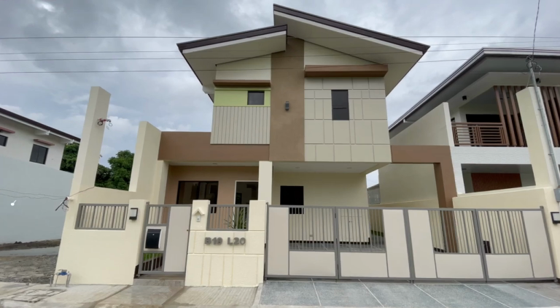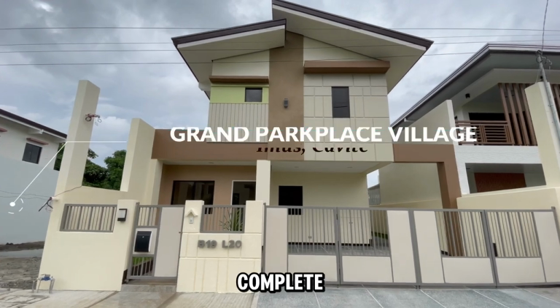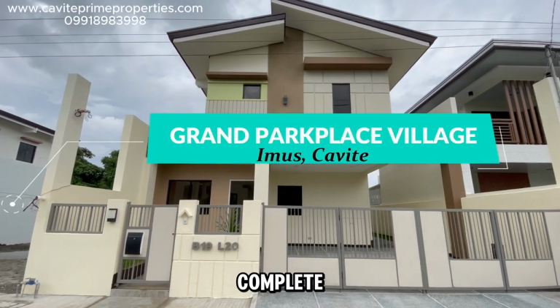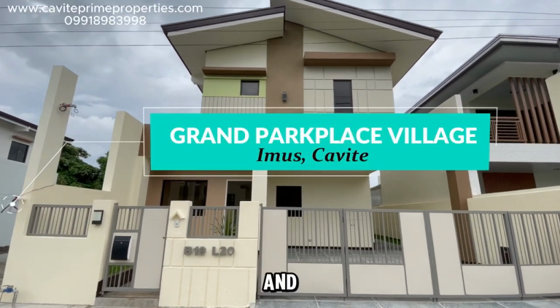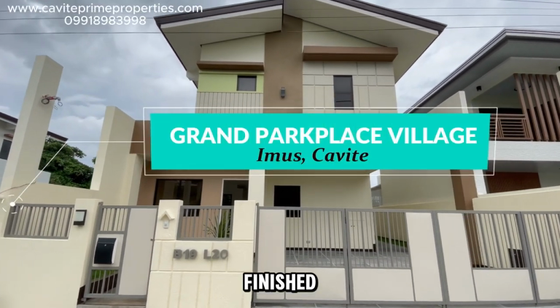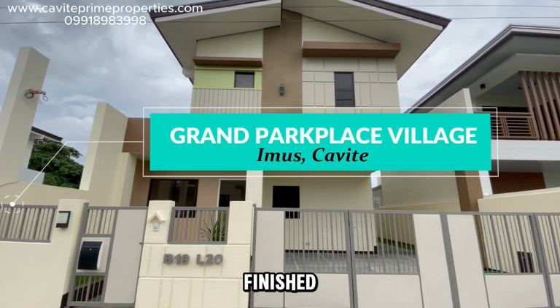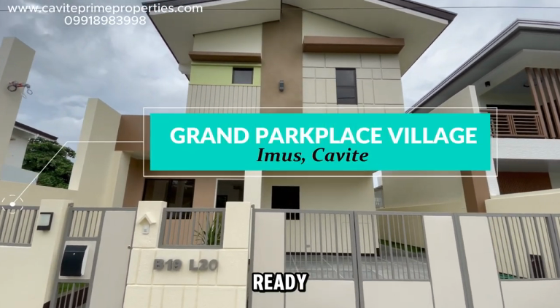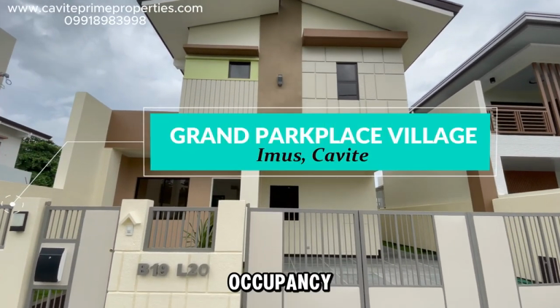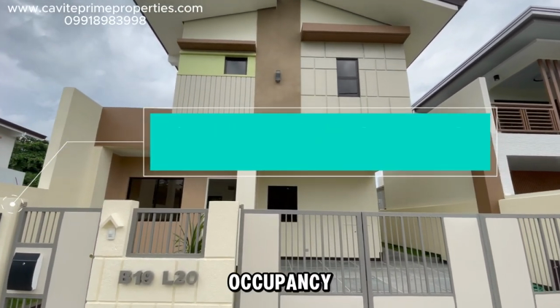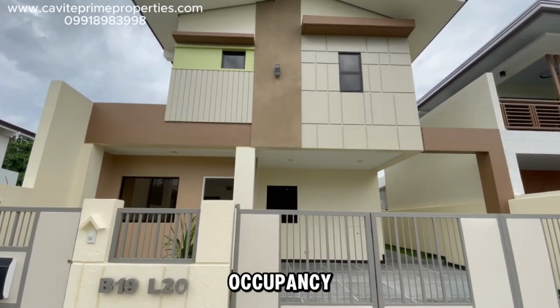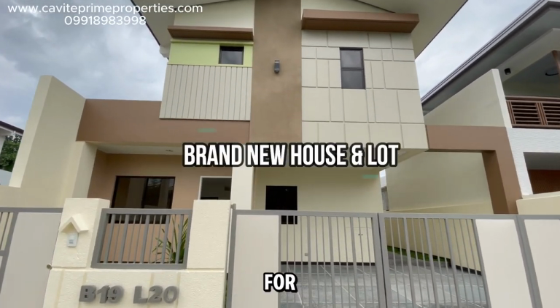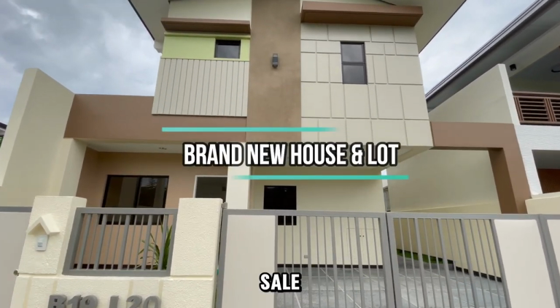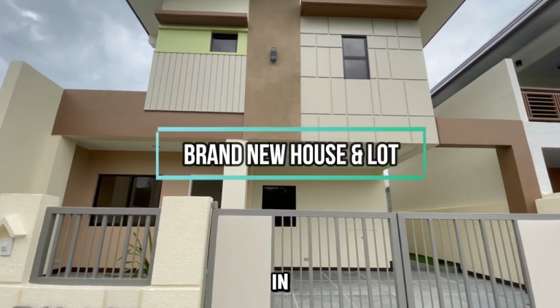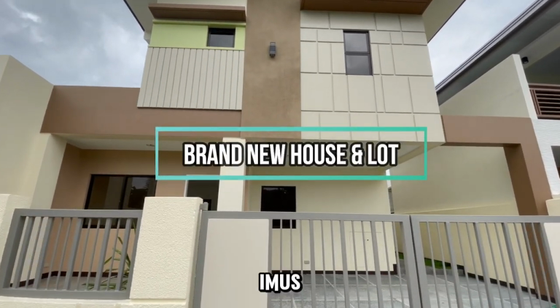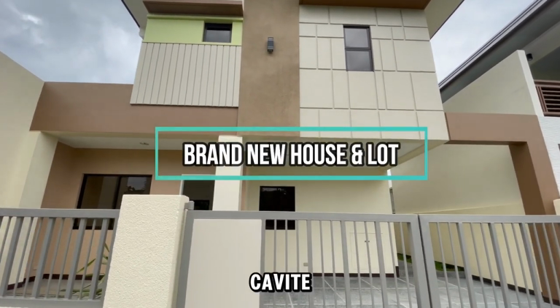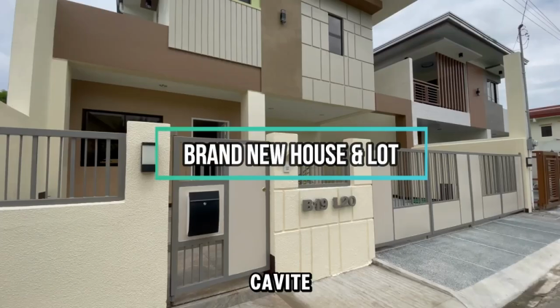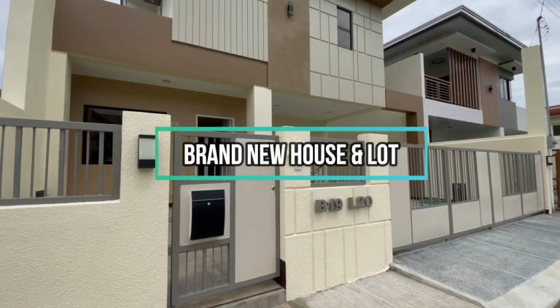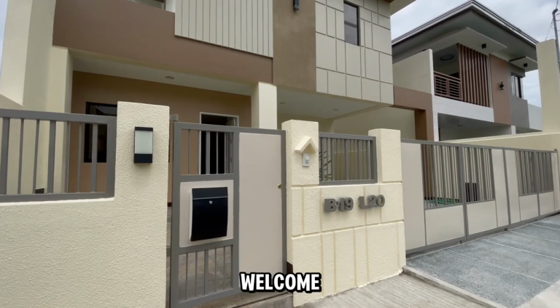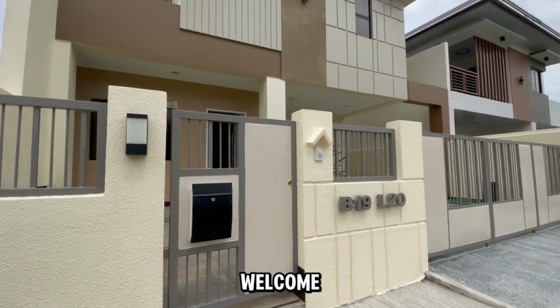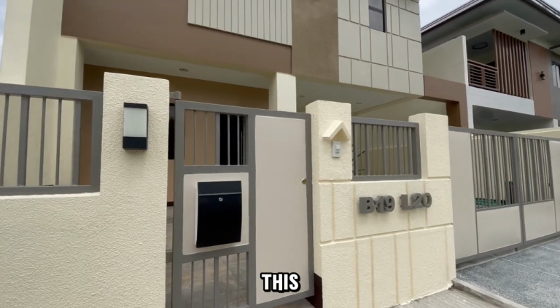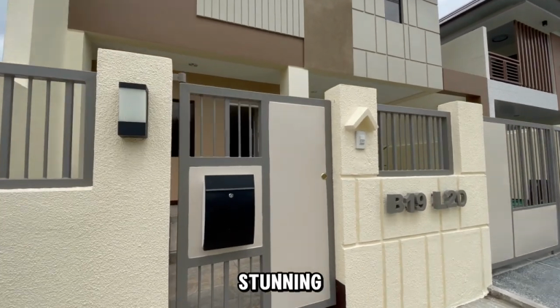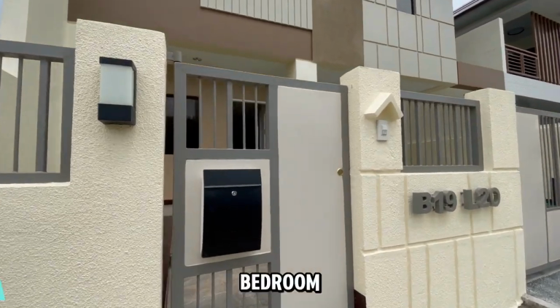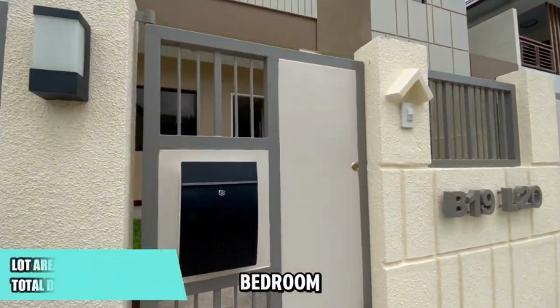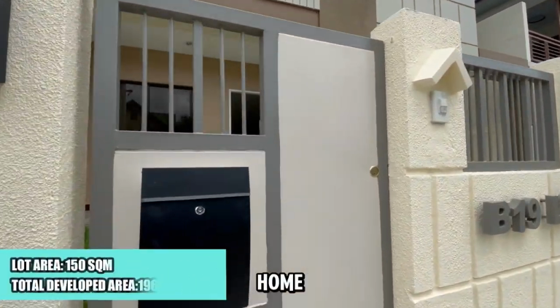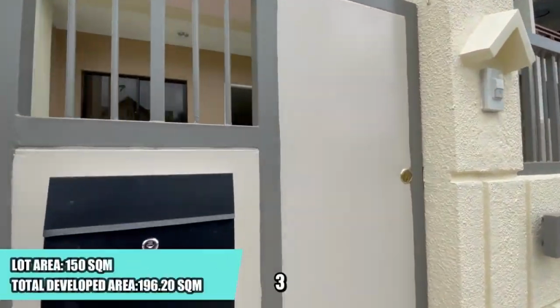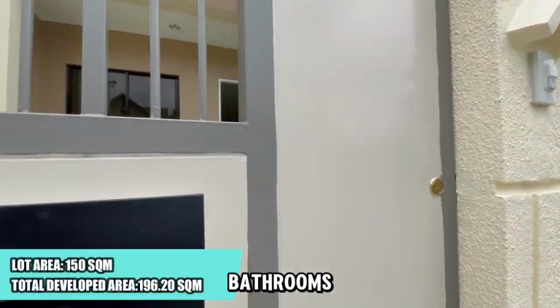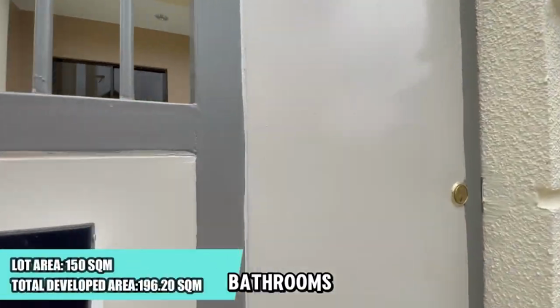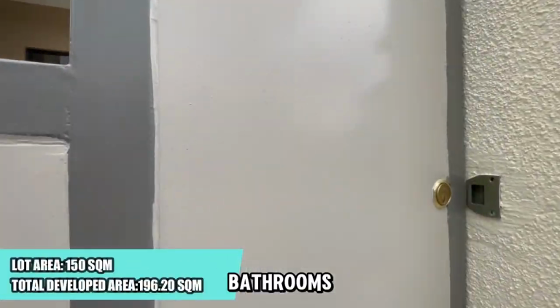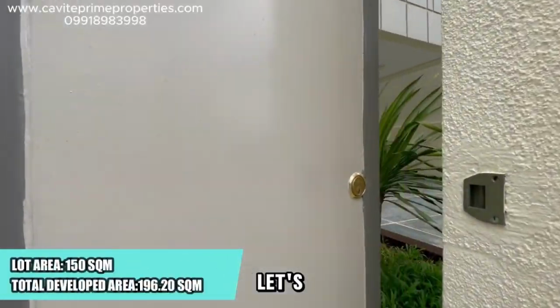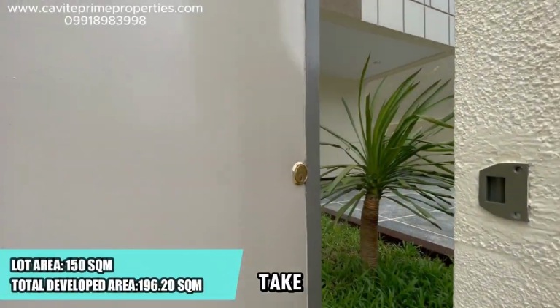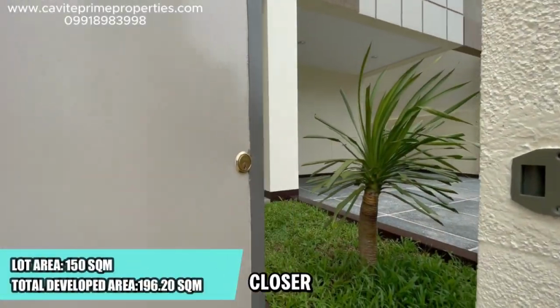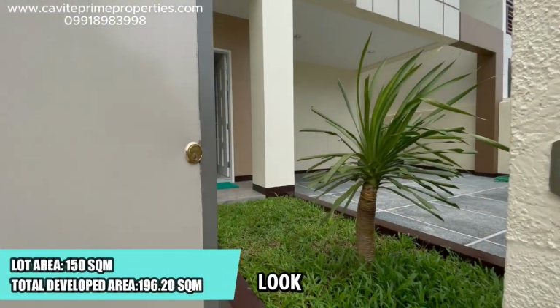Complete and finished, ready for occupancy, for sale in Aimas, Kavita. Welcome to this stunning four-bedroom home with three bathrooms. Let's take a closer look.